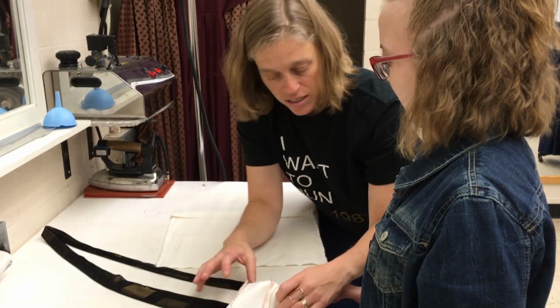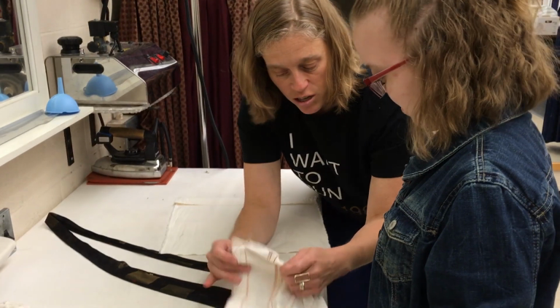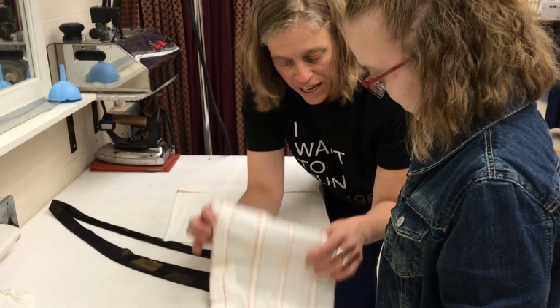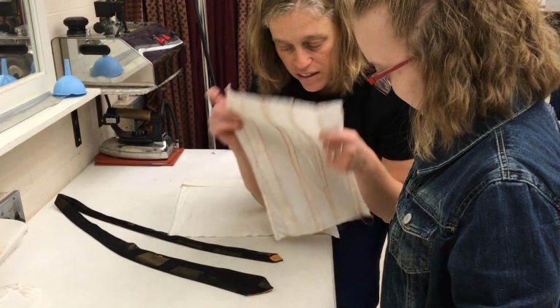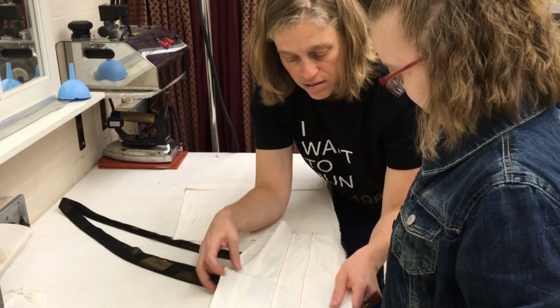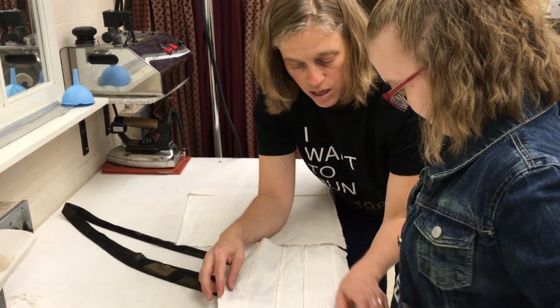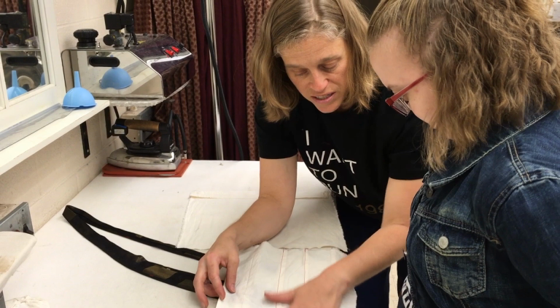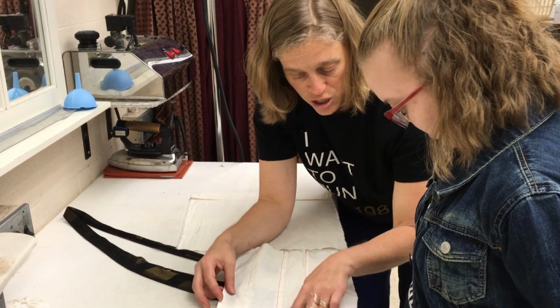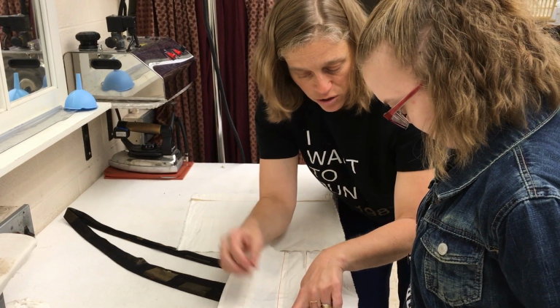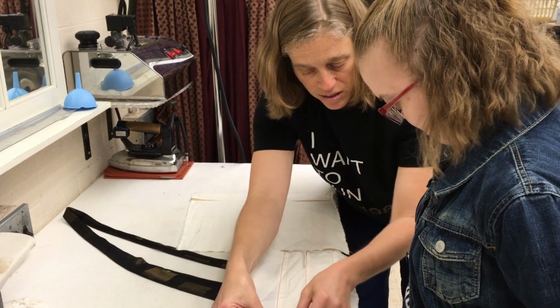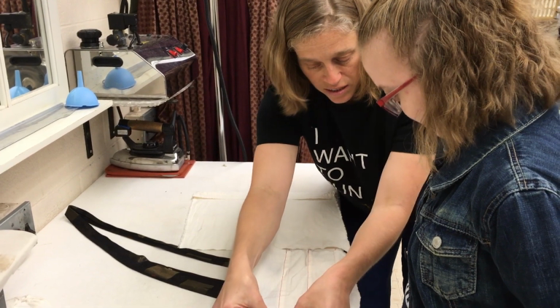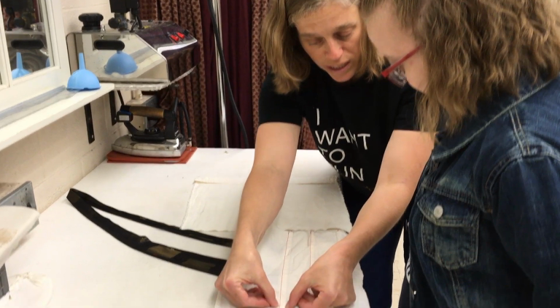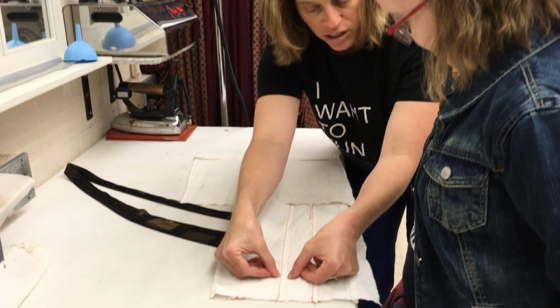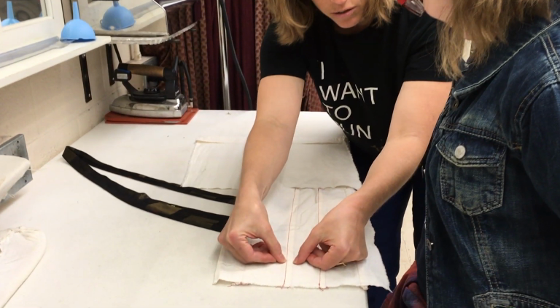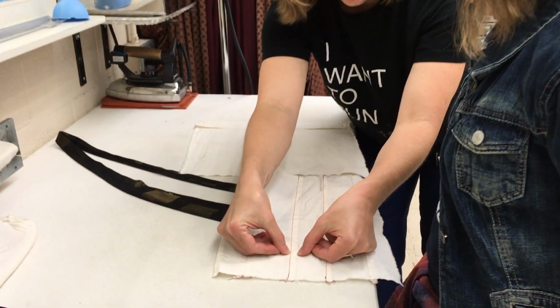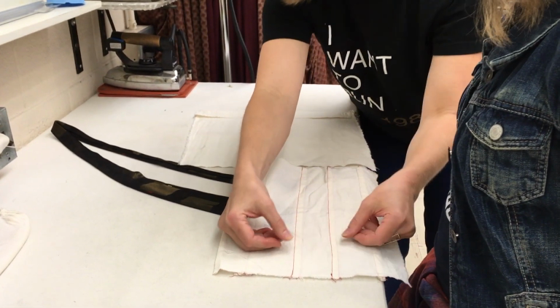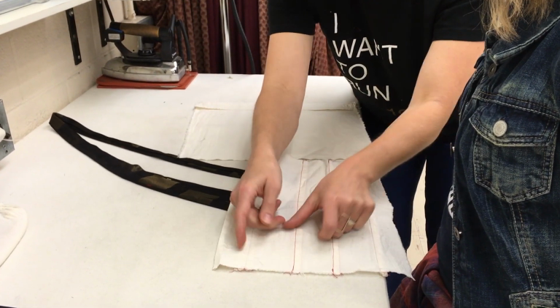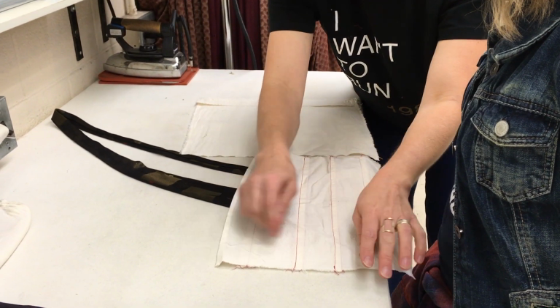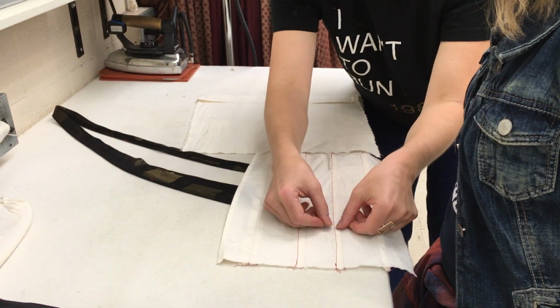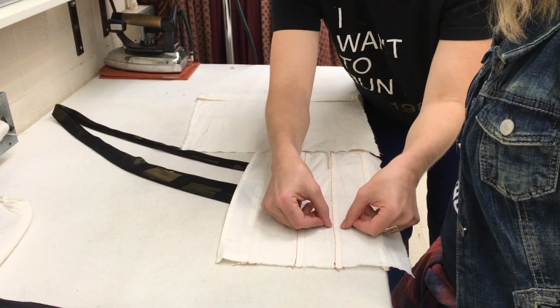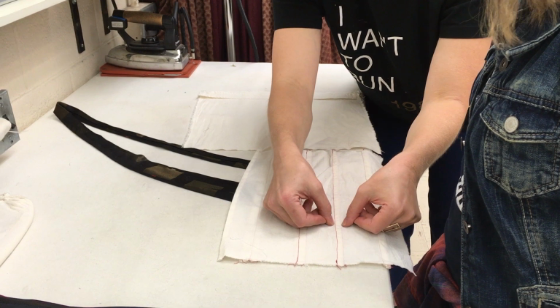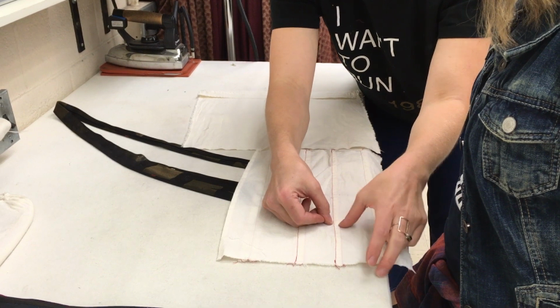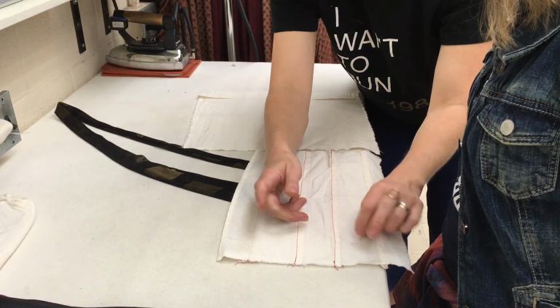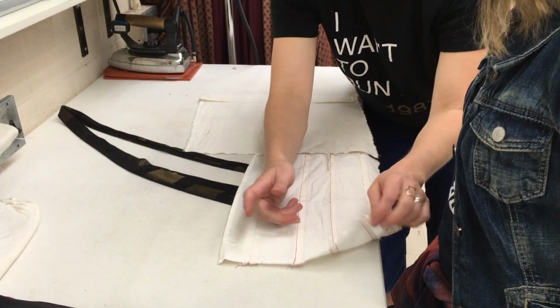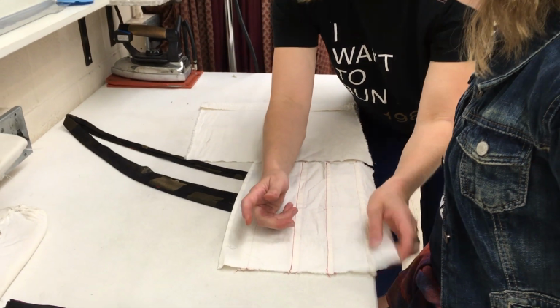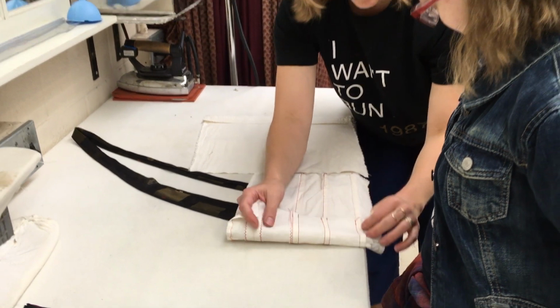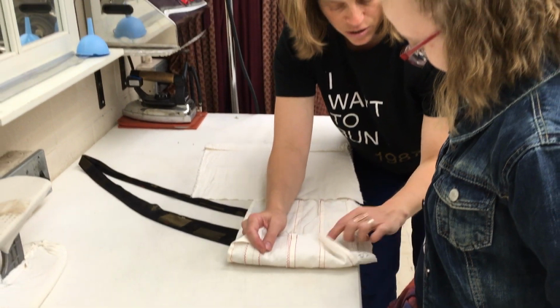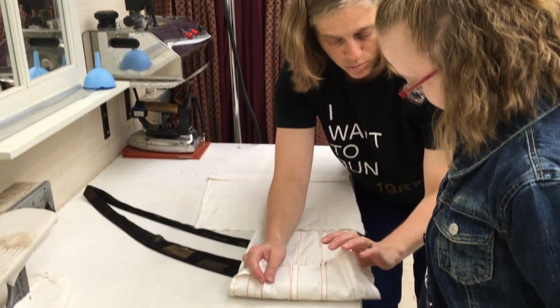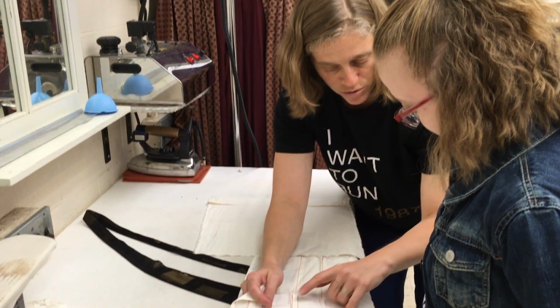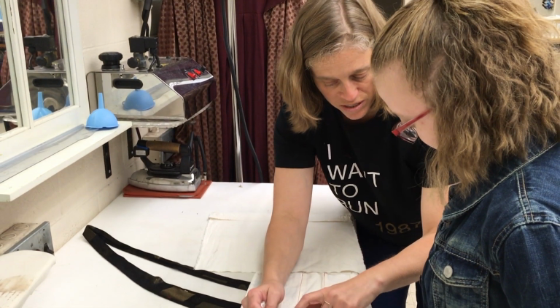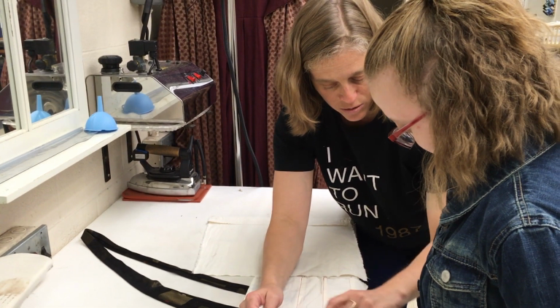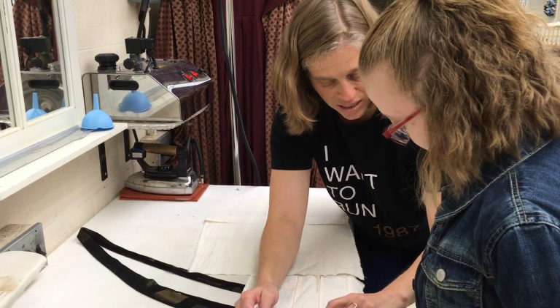It's called a flat fell, but this is the cheater version — the quick and dirty theater version. Then we'll move to the flat fell seam that is the standard industry version, where these guys are tucked in.